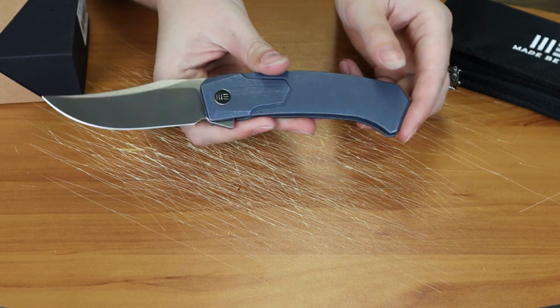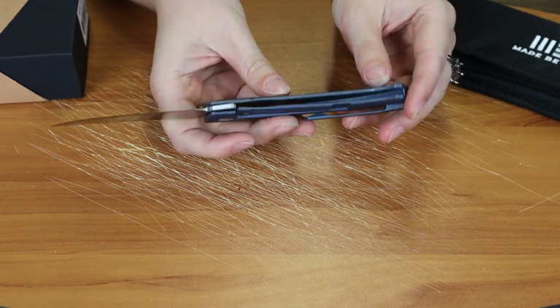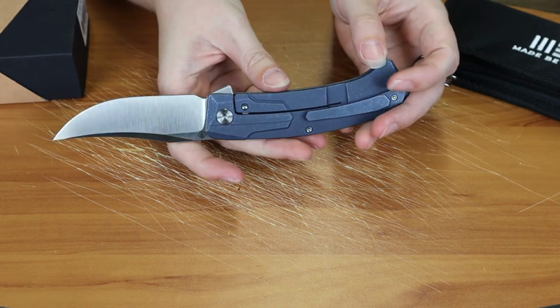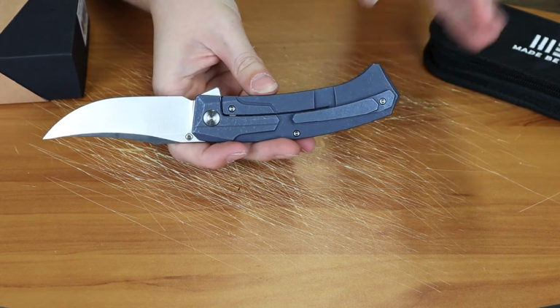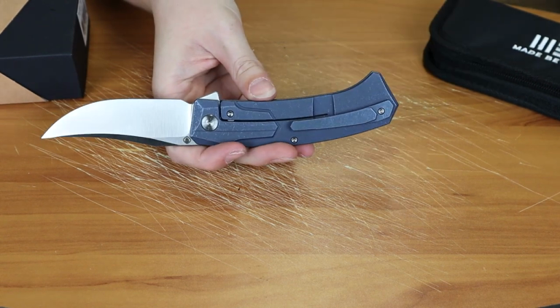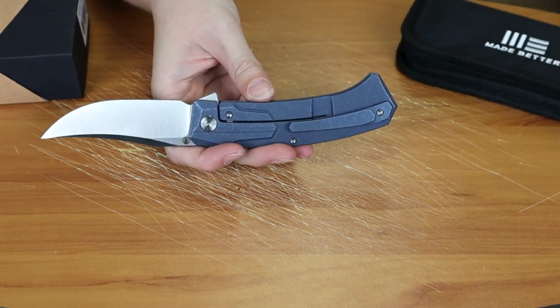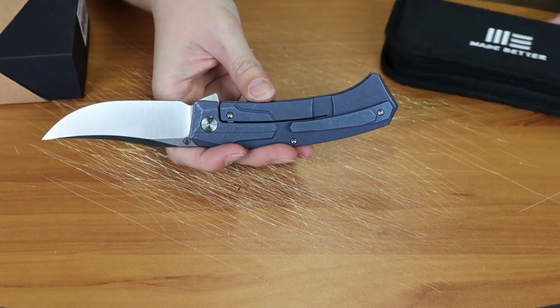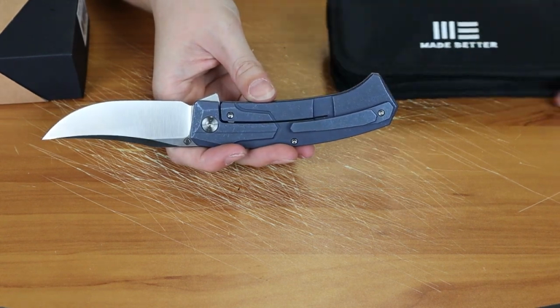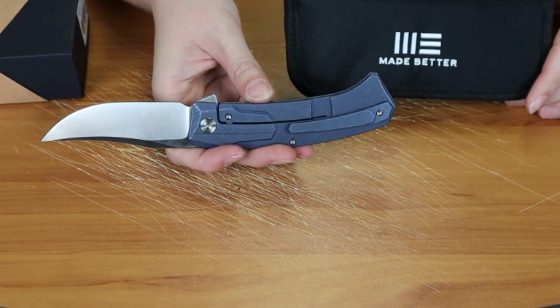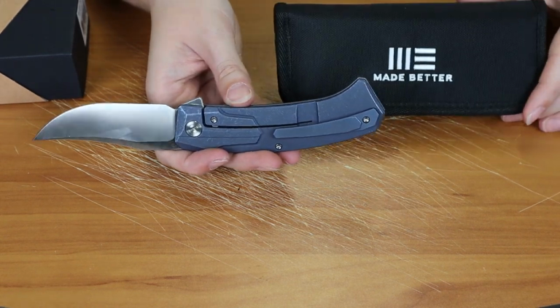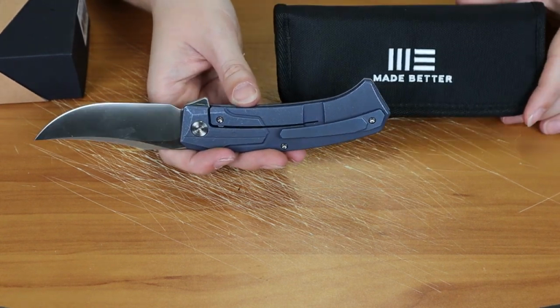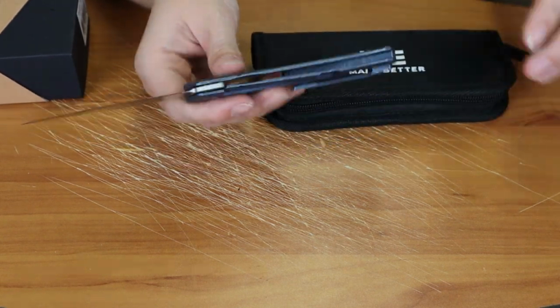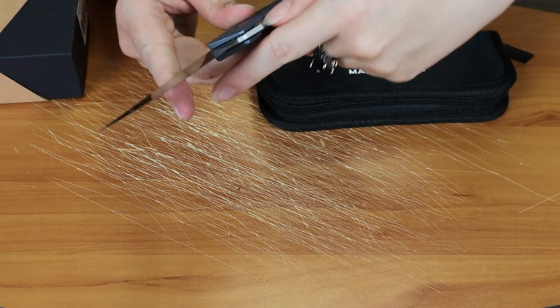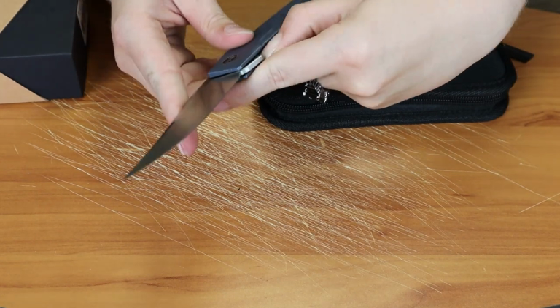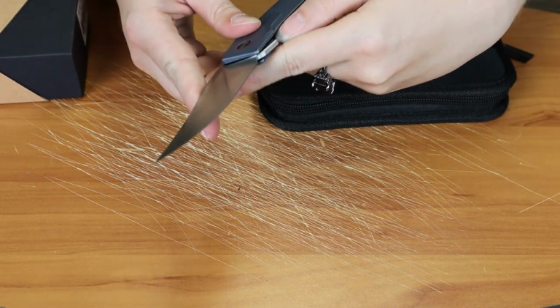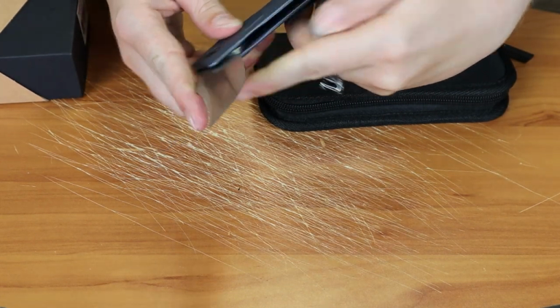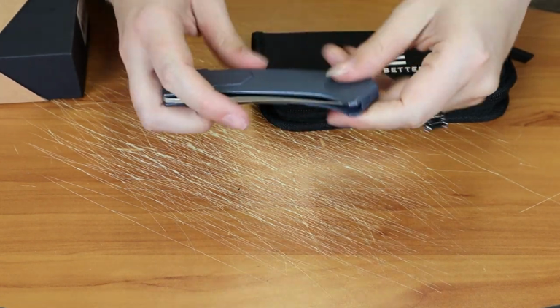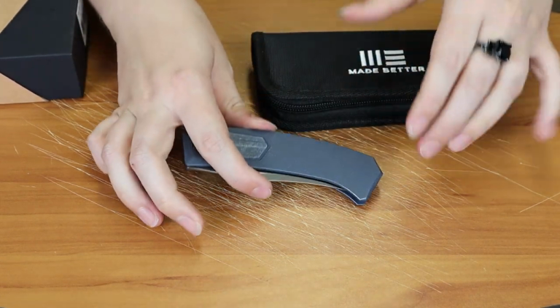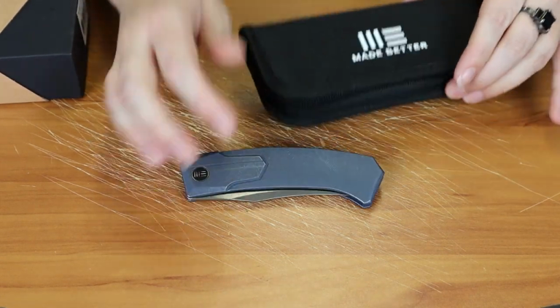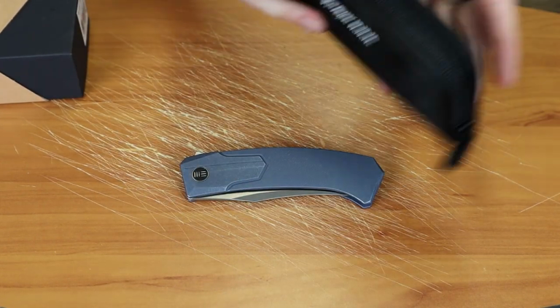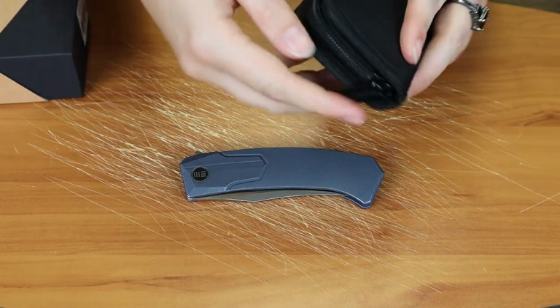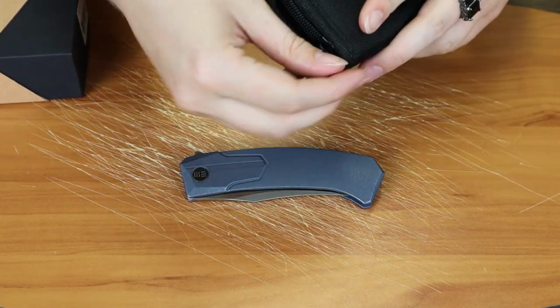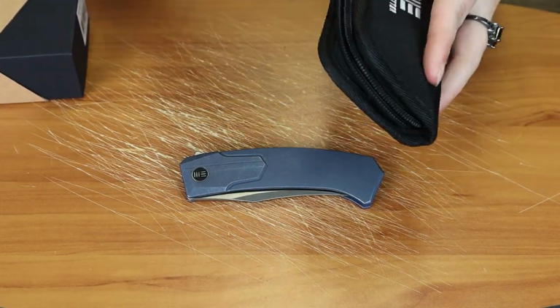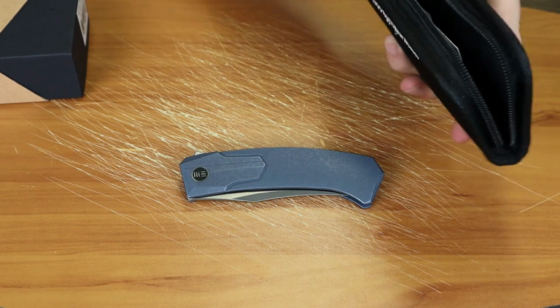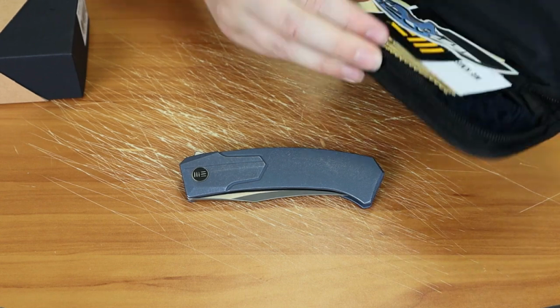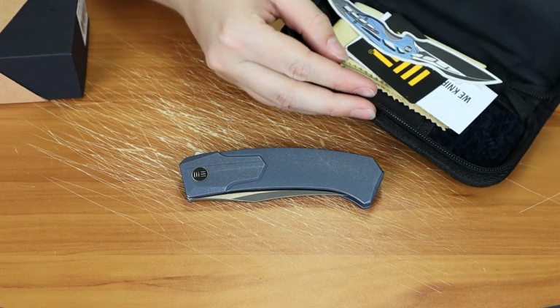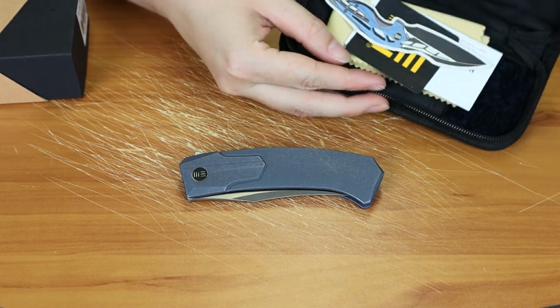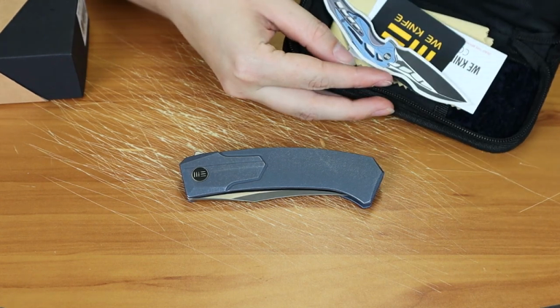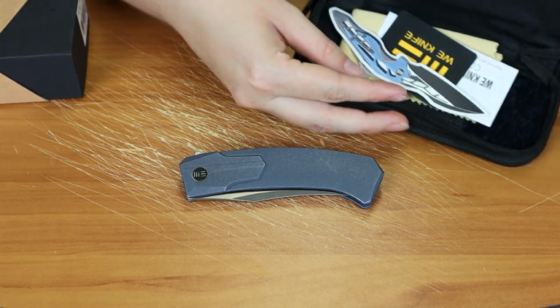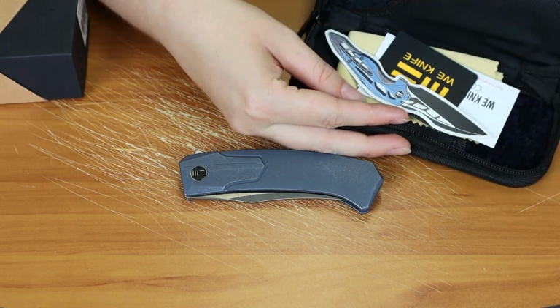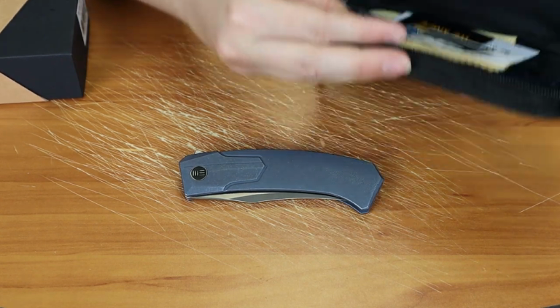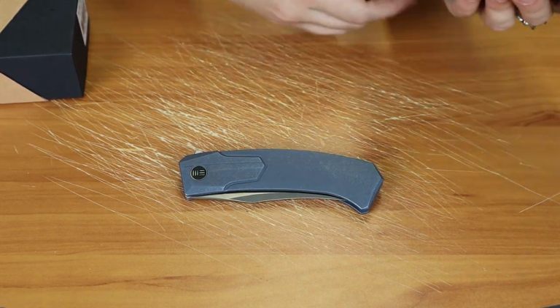It does come, like most of these high-end knives, with a black separate pouch — I'll show you that — and also comes with a cleaning cloth and stickers. So there it is.